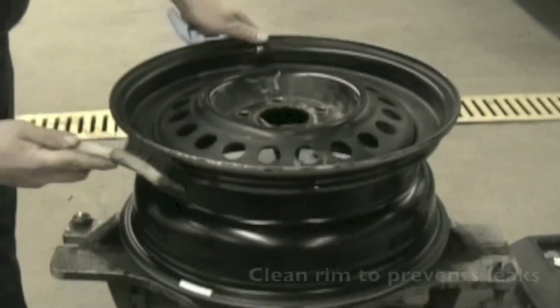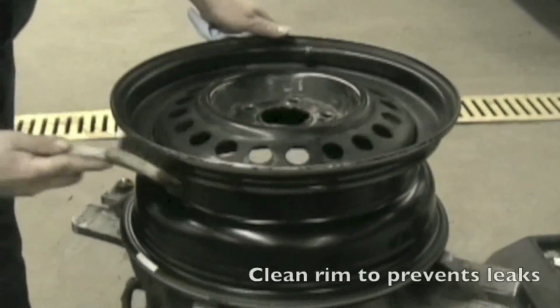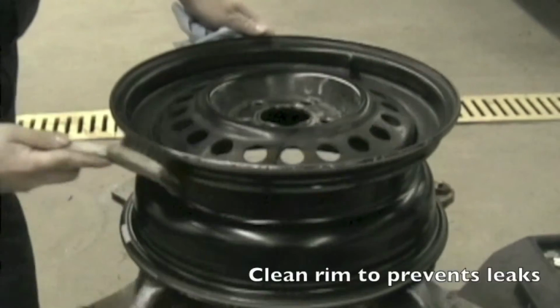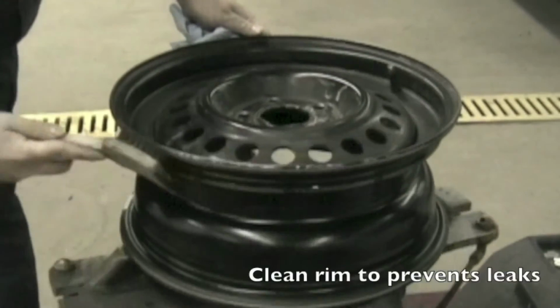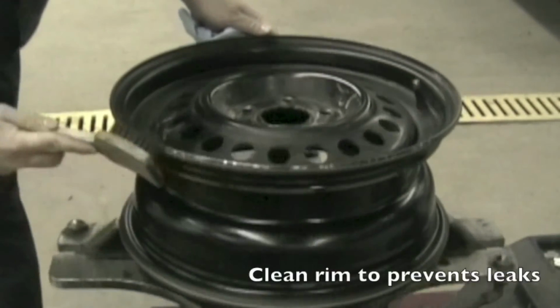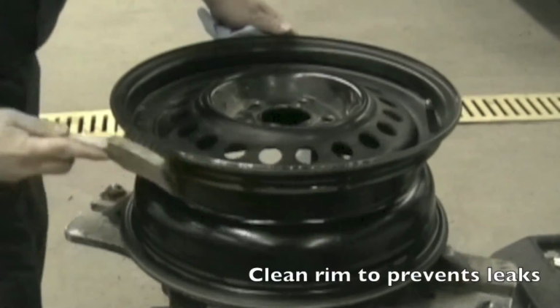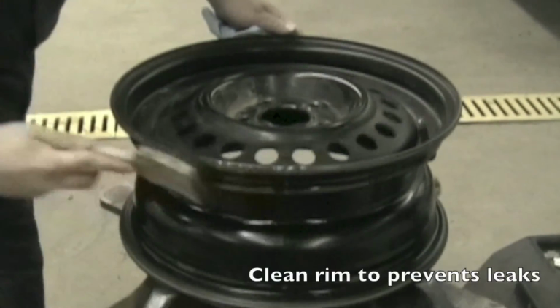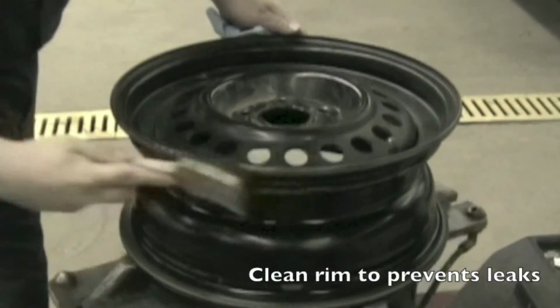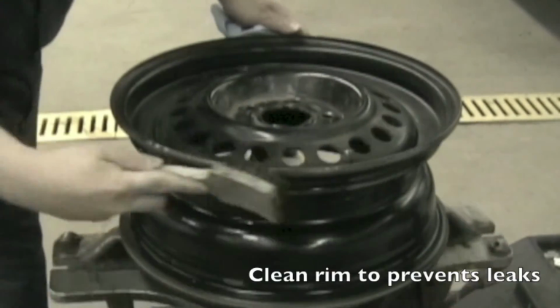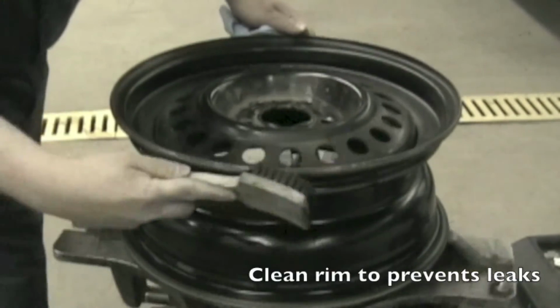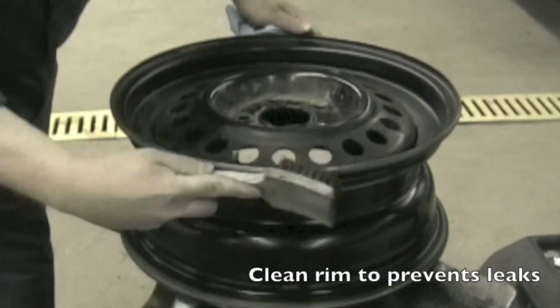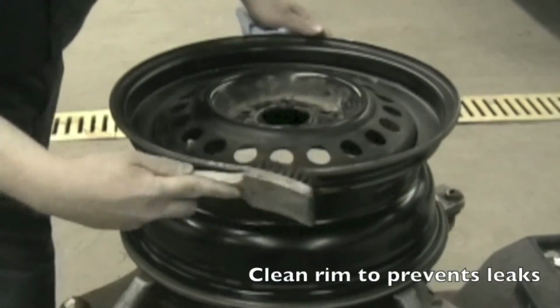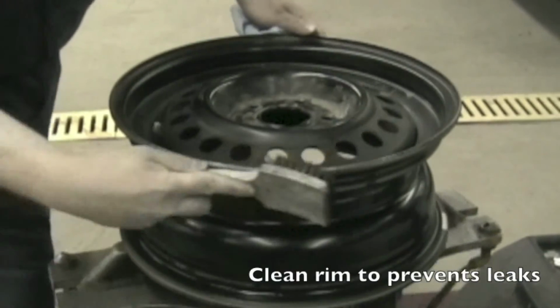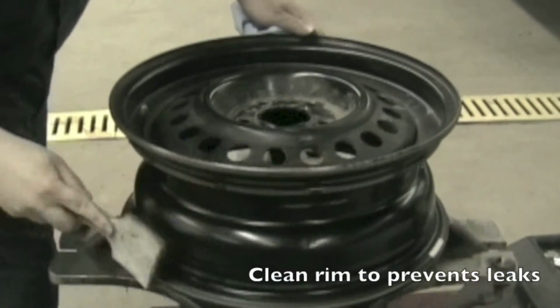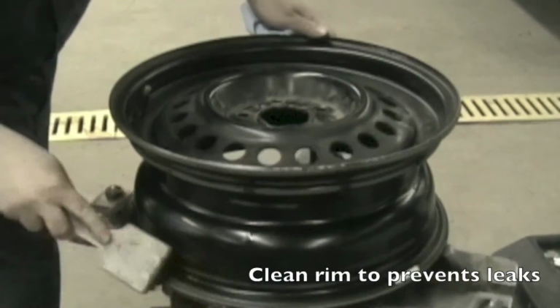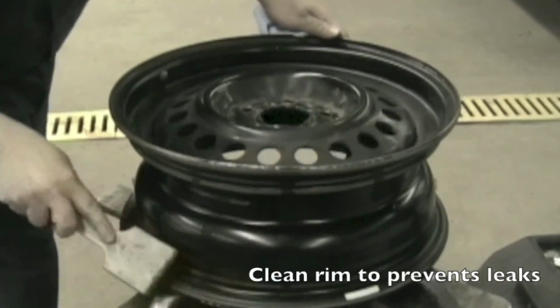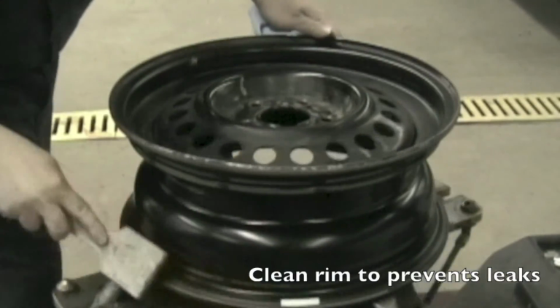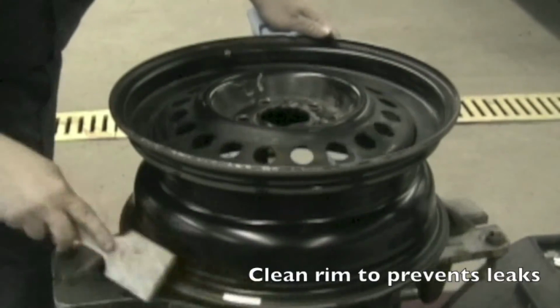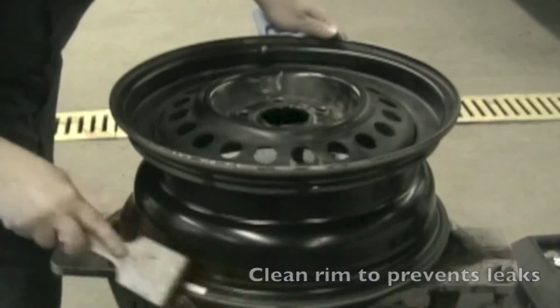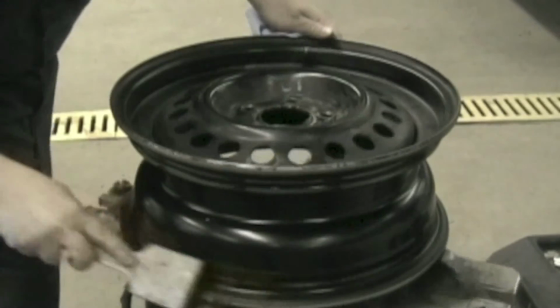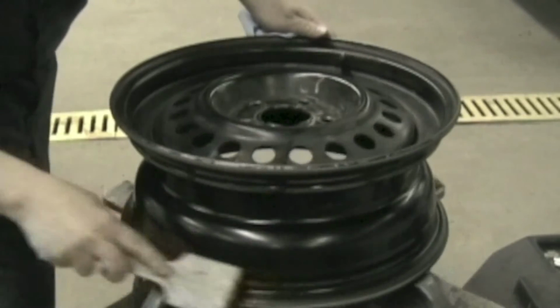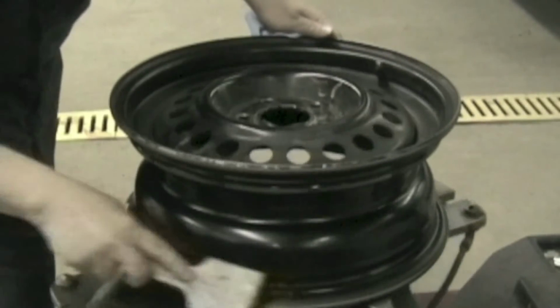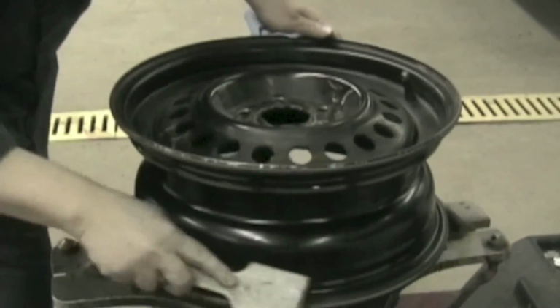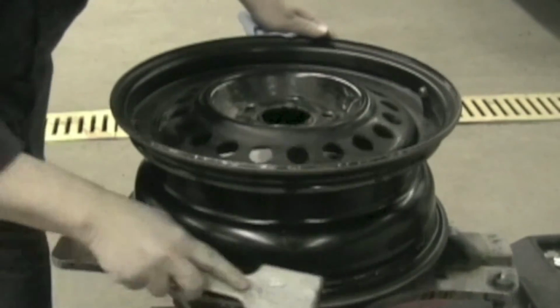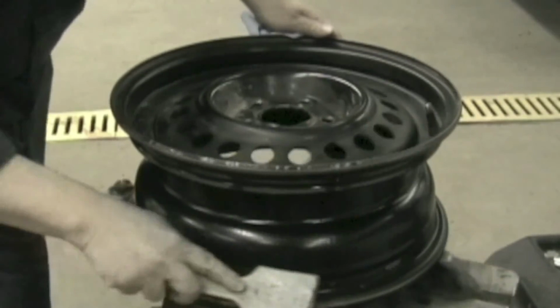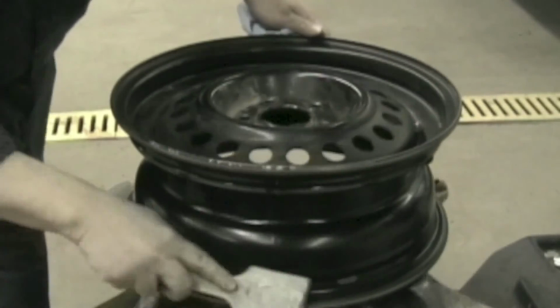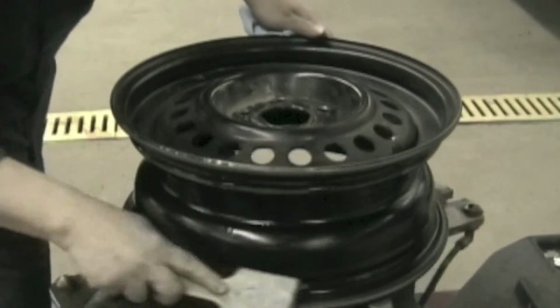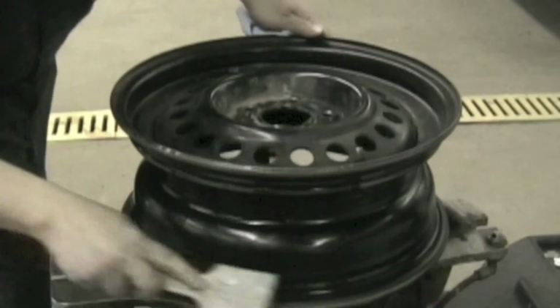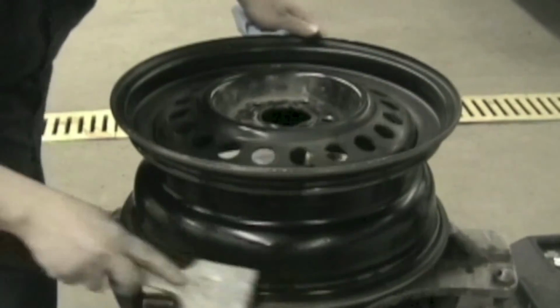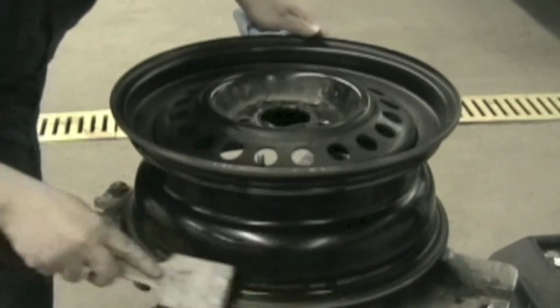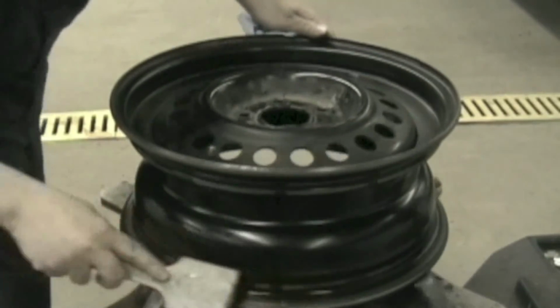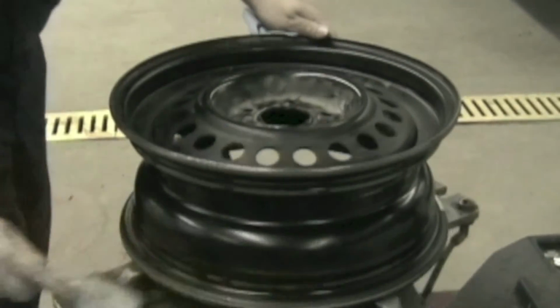Use a wire brush and thoroughly clean both bead areas of the rim. Clean off the rim with a clean cloth. This will prevent future leaks around the bead area.